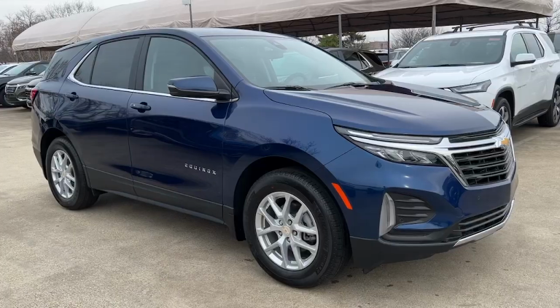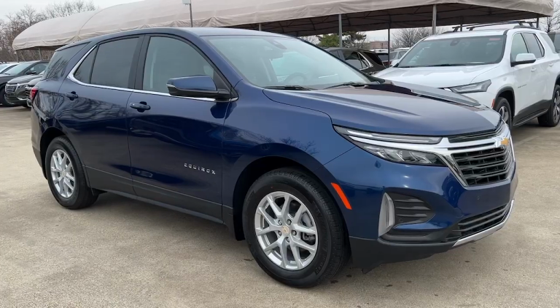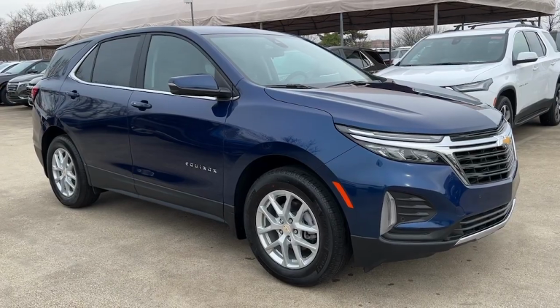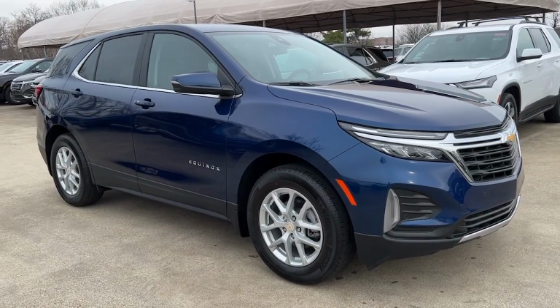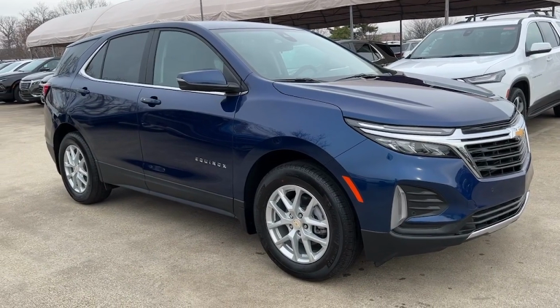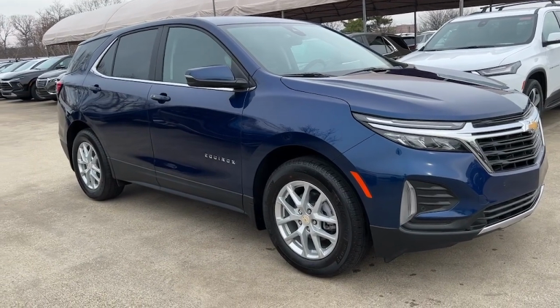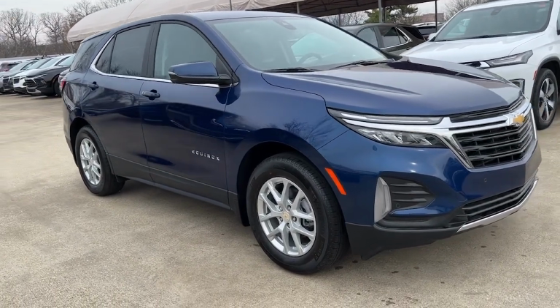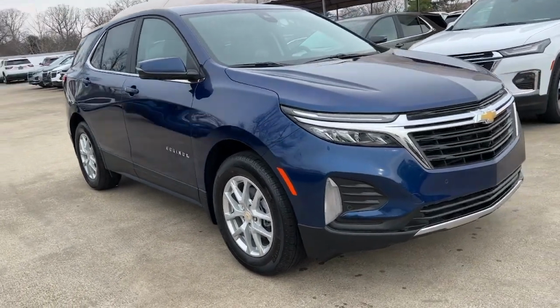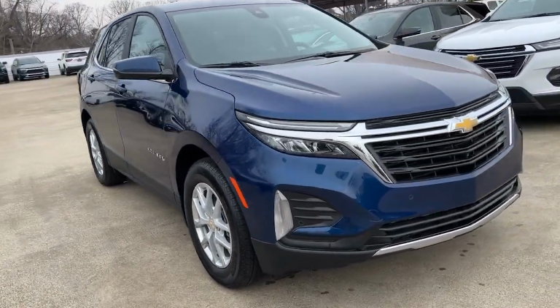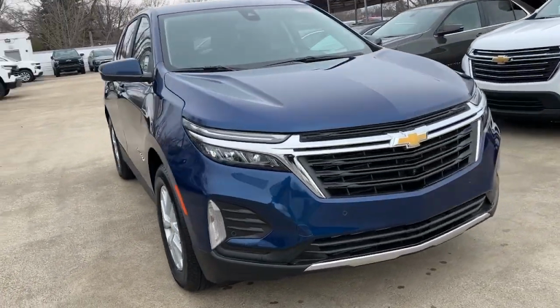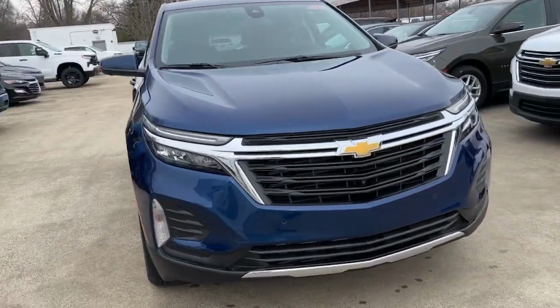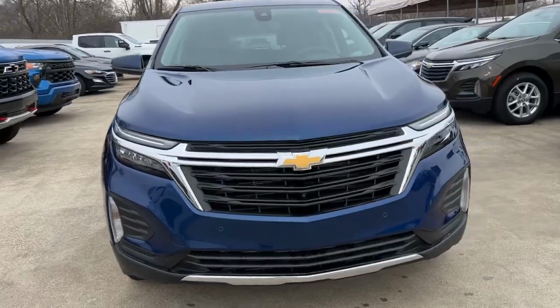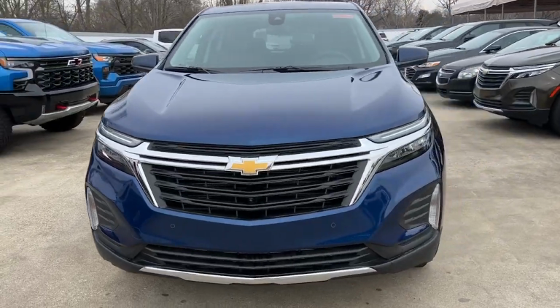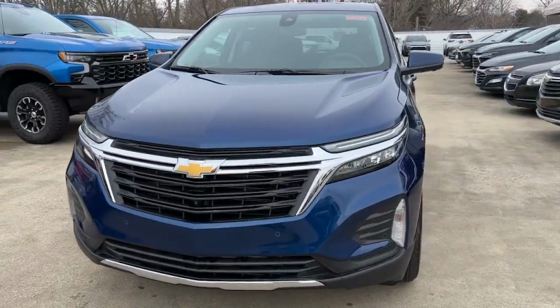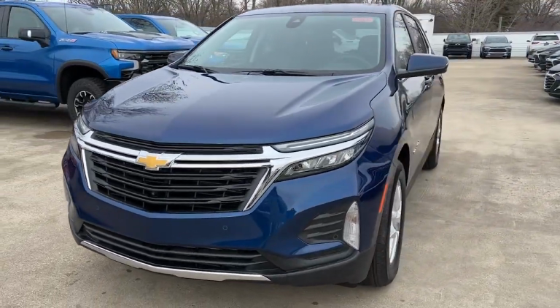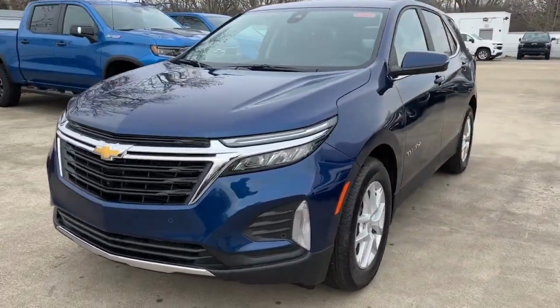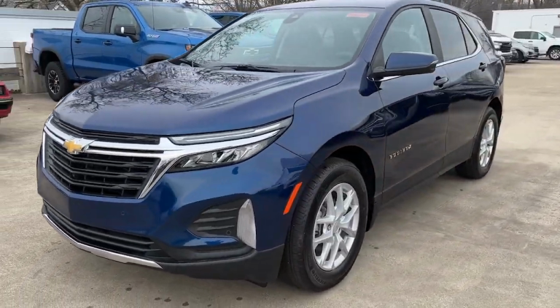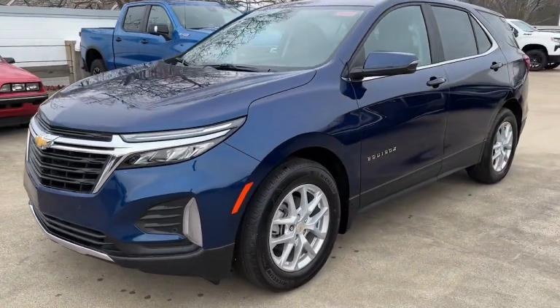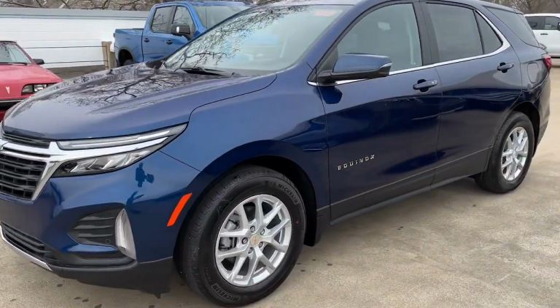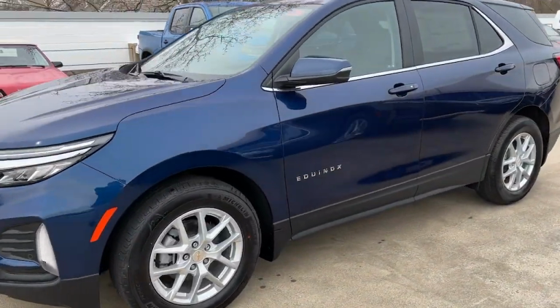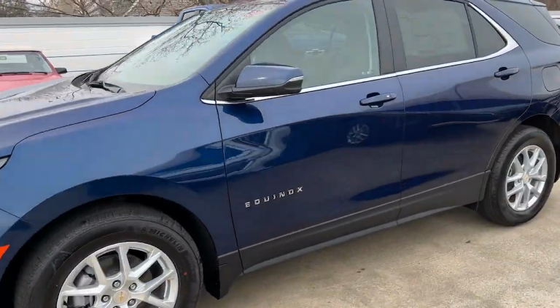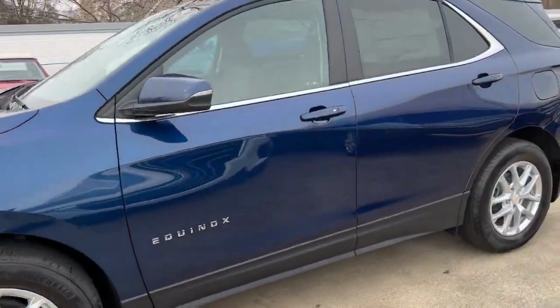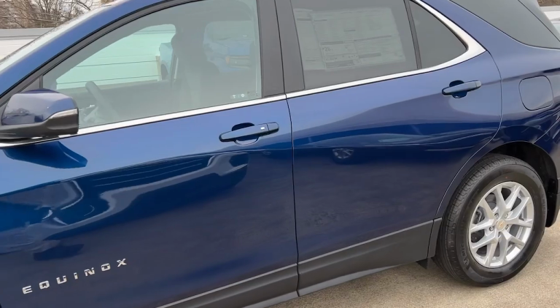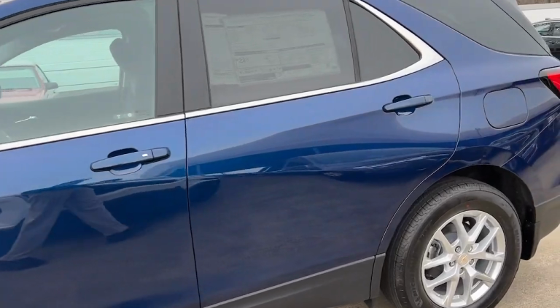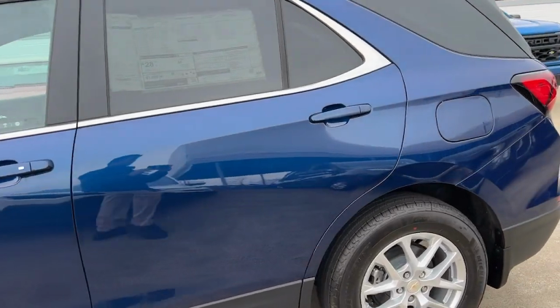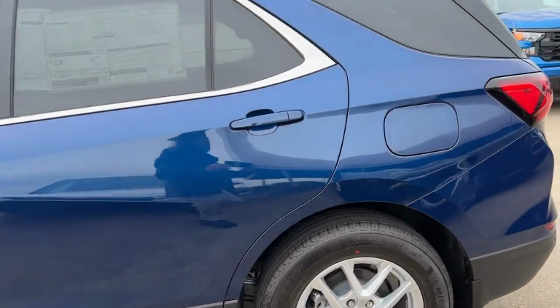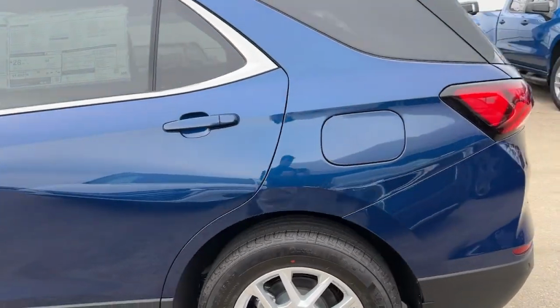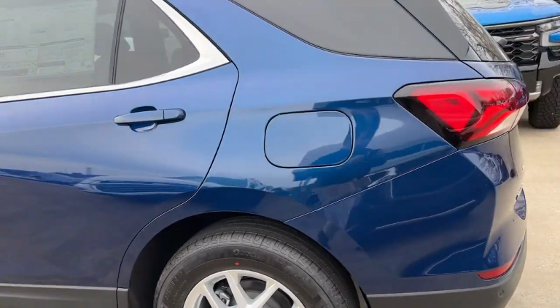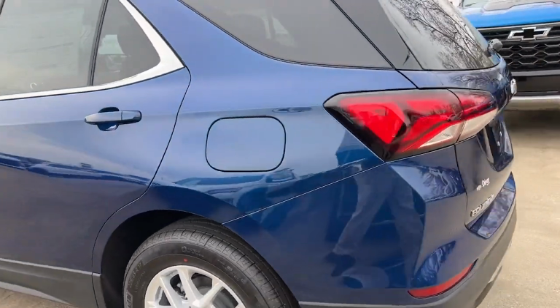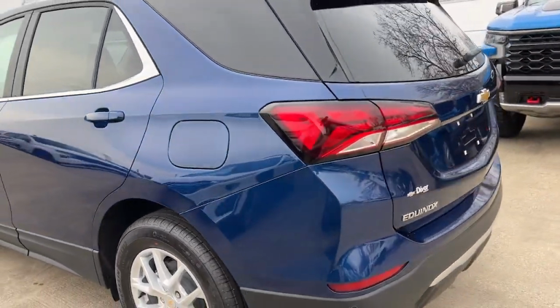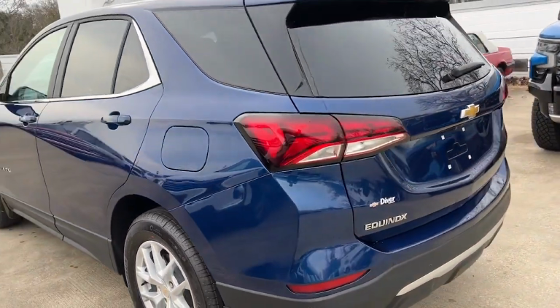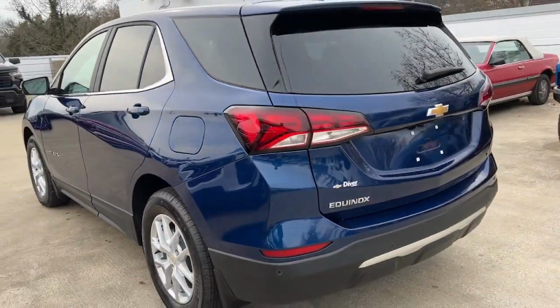Get a feel for the 2023 Chevrolet Equinox. The Equinox delivers advanced safety features, family-friendly passenger comfort, technology that keeps you connected and entertained, ample cargo space, and sculpted styling.